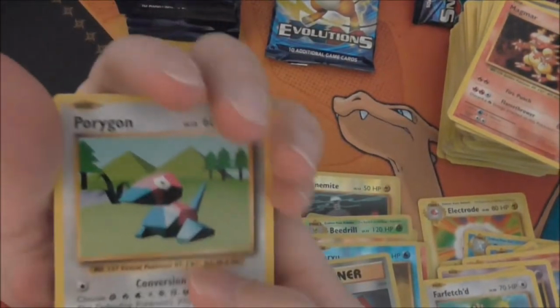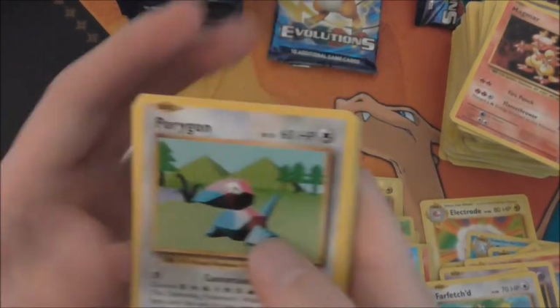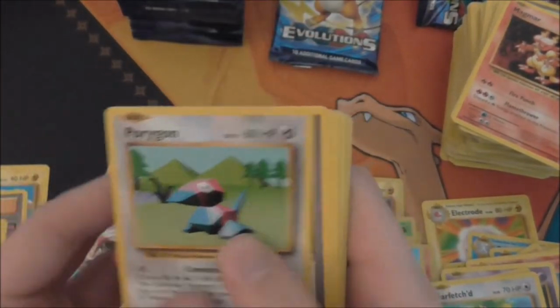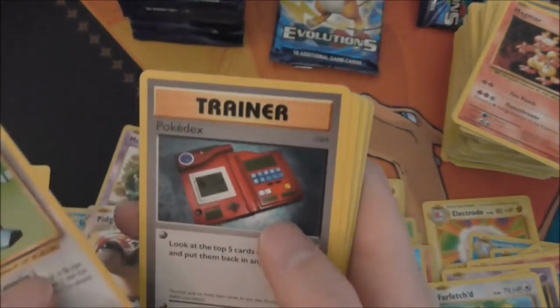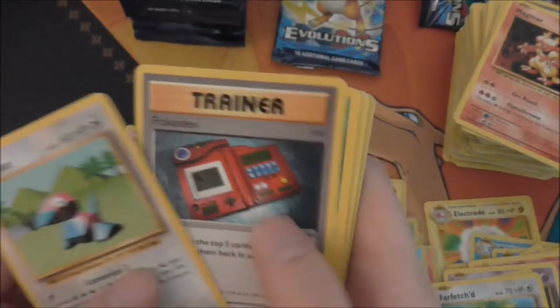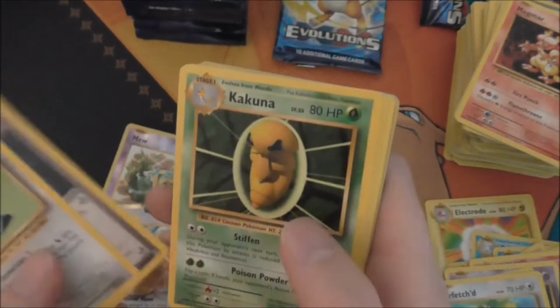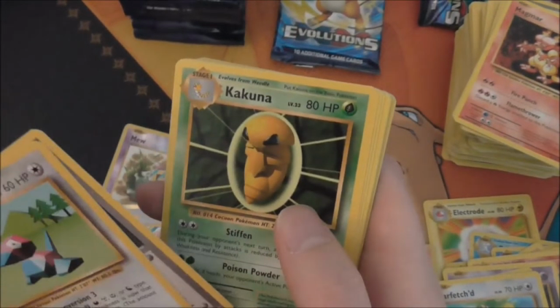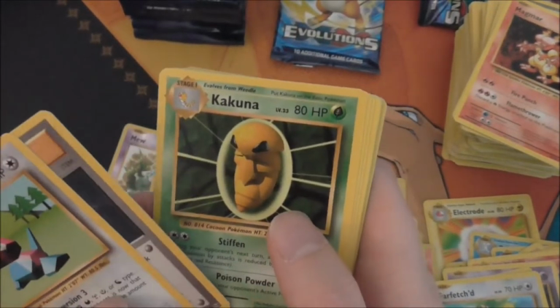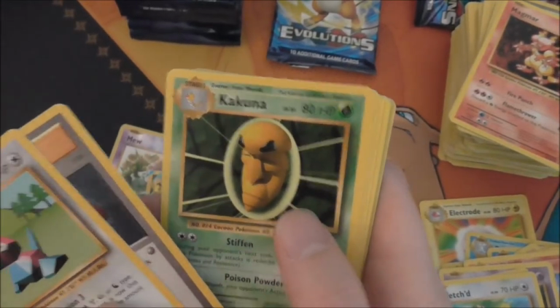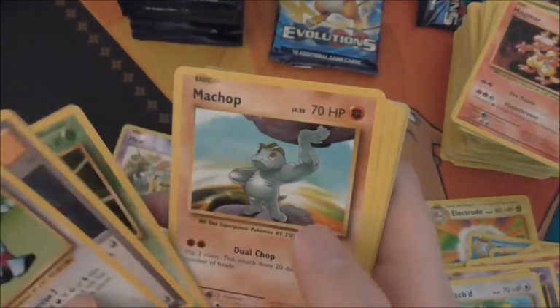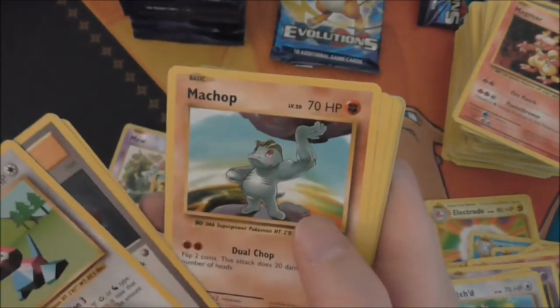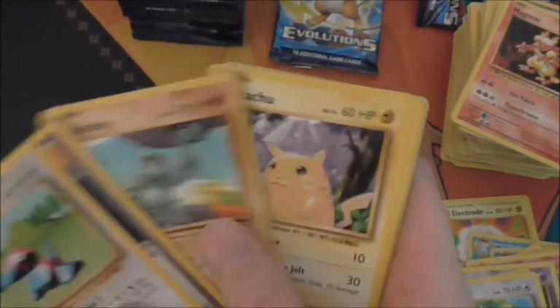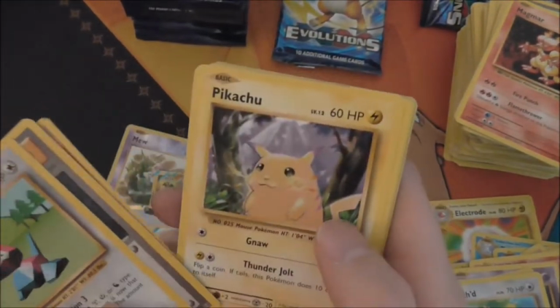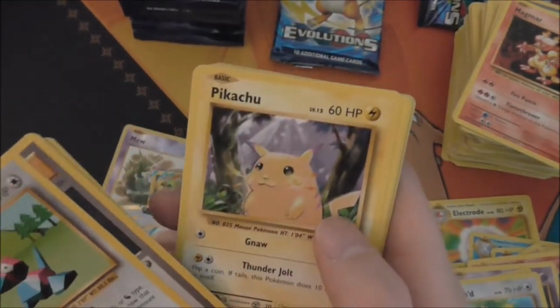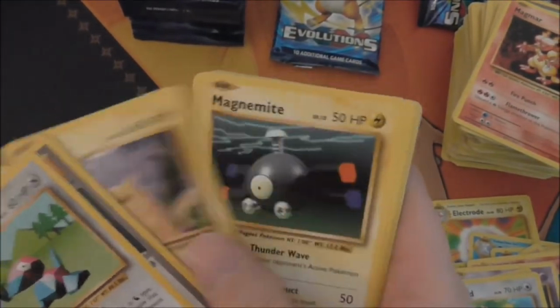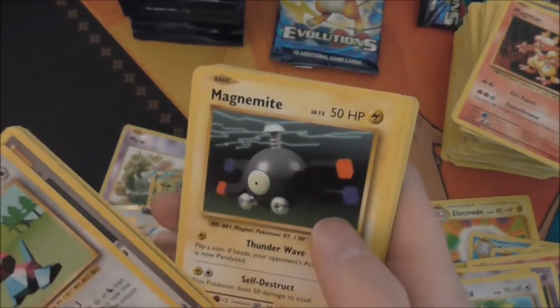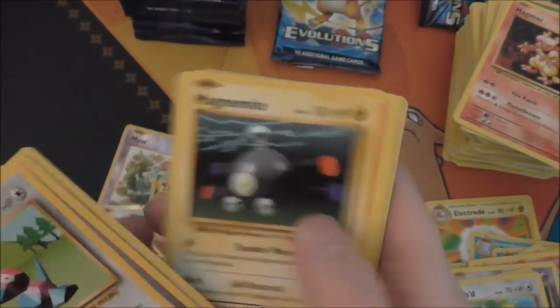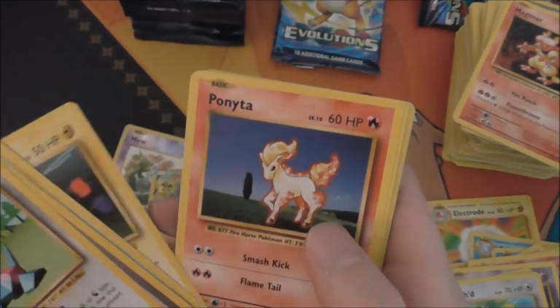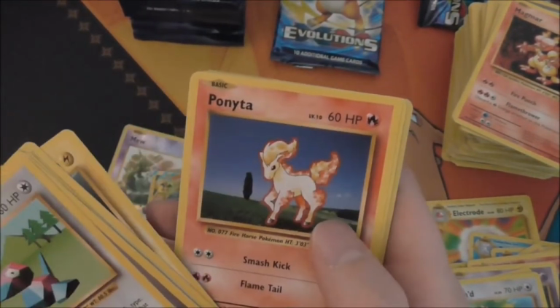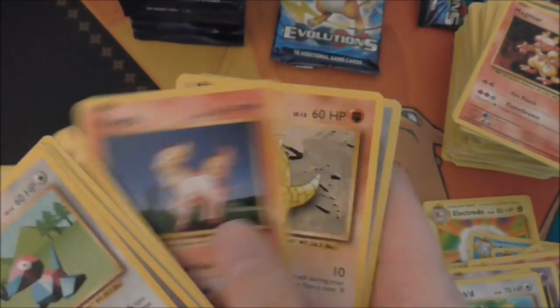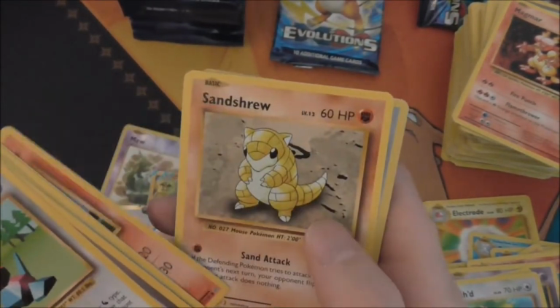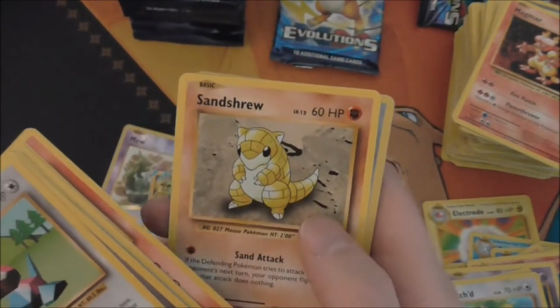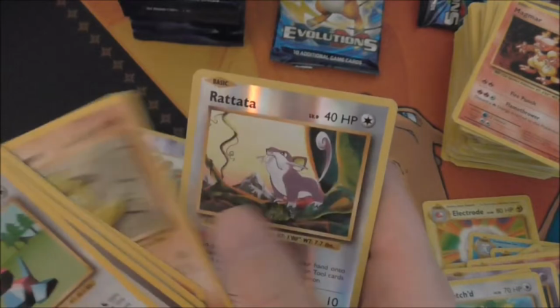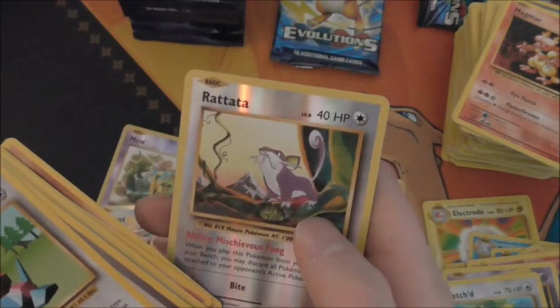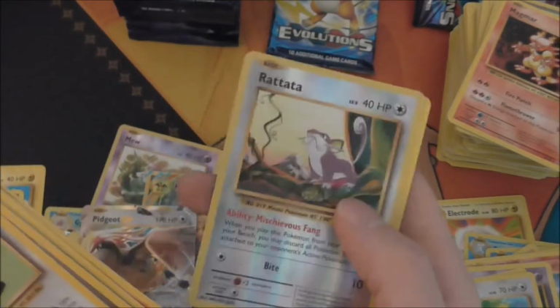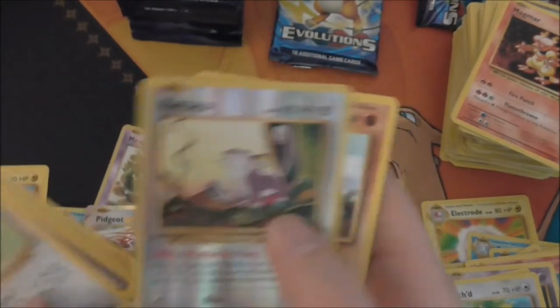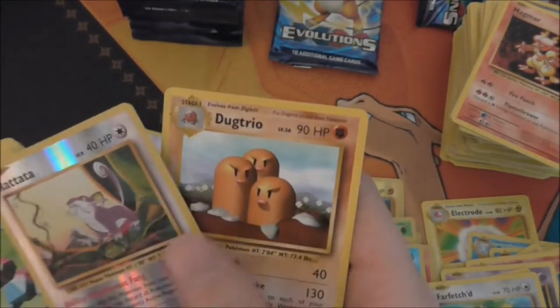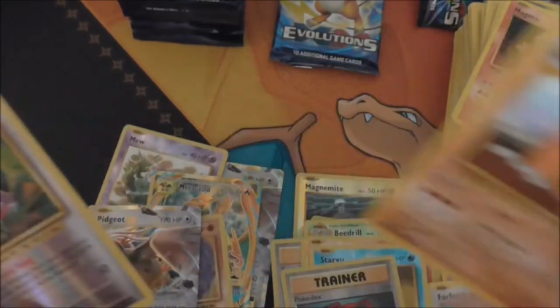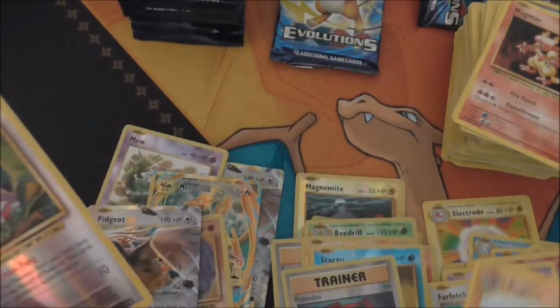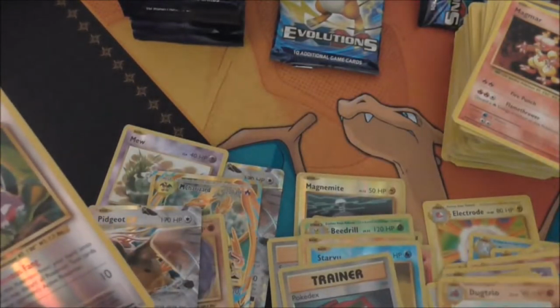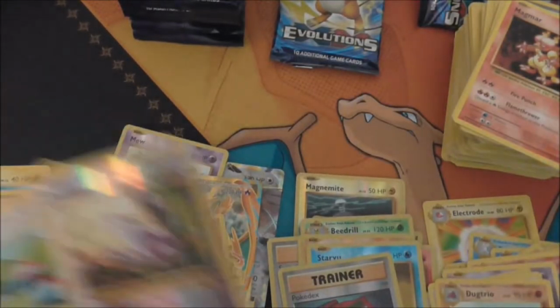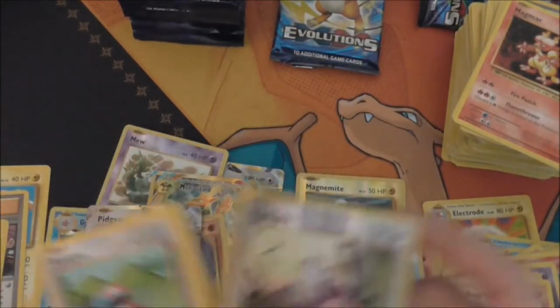Porygon, Pokedex, Kakuna, Machop, Pikachu, Magnemite, Ponyta, Sandshrew, Rattata — and a Dugtrio.